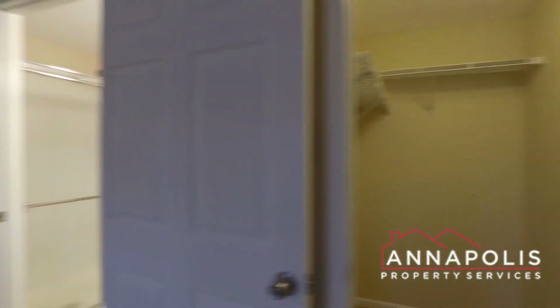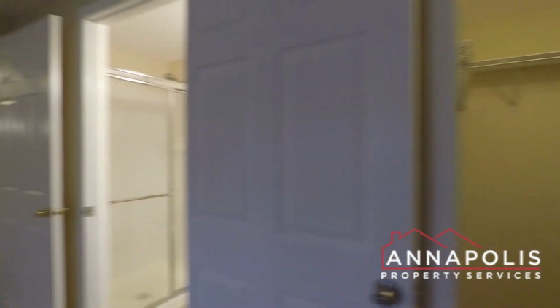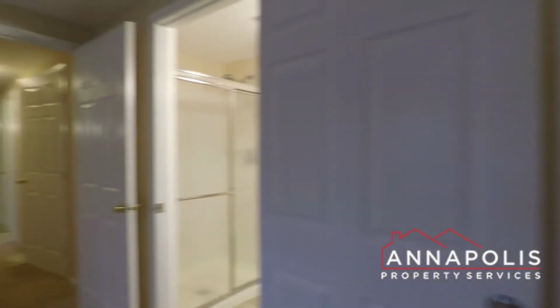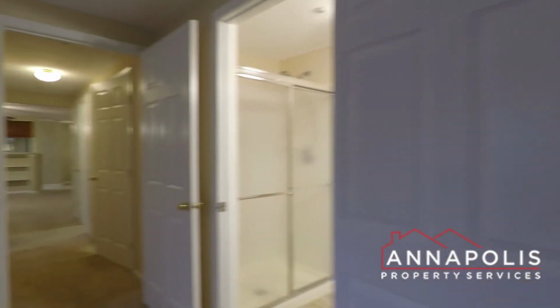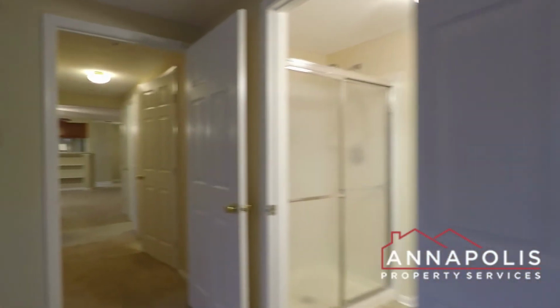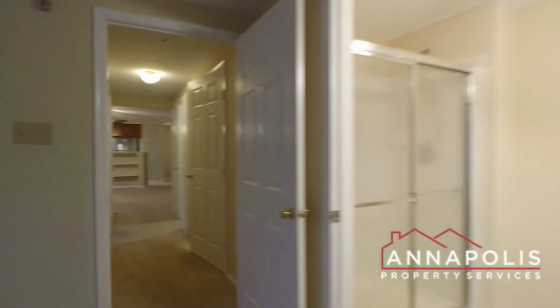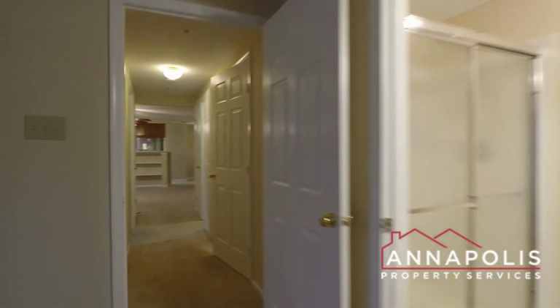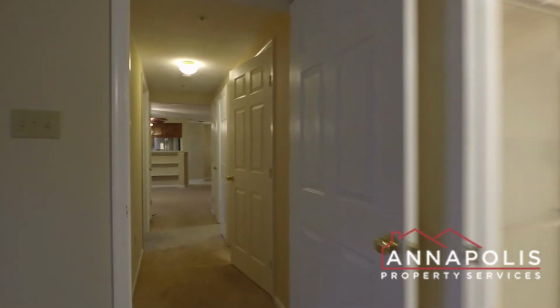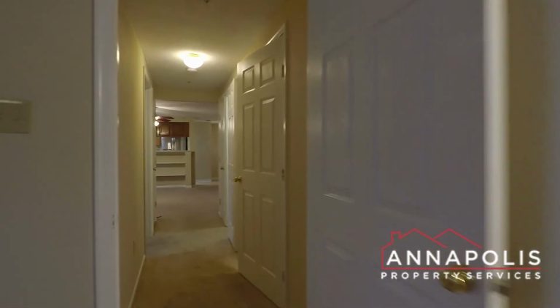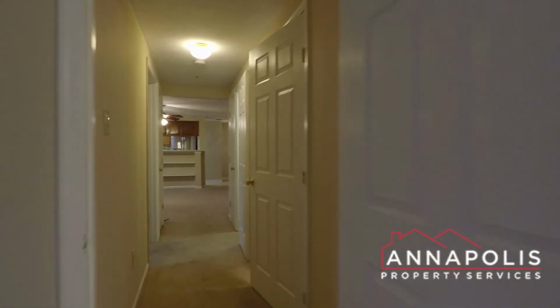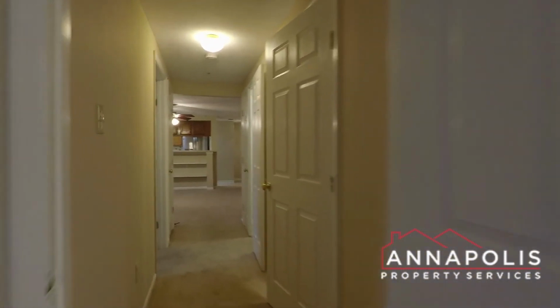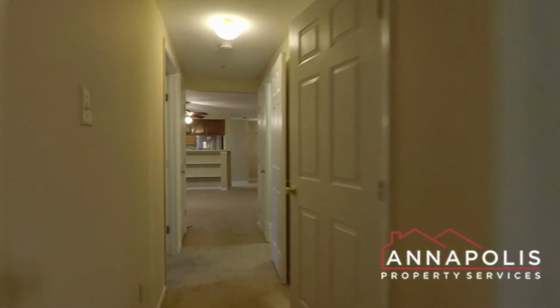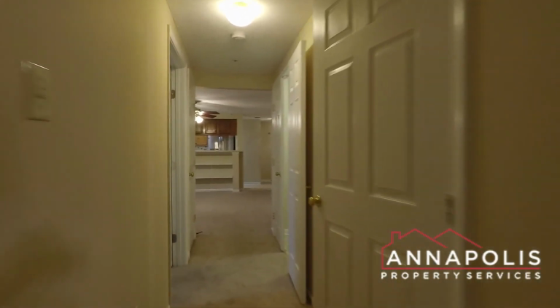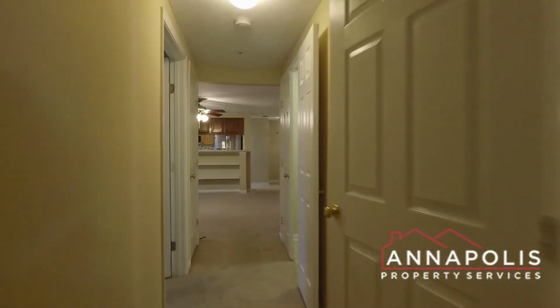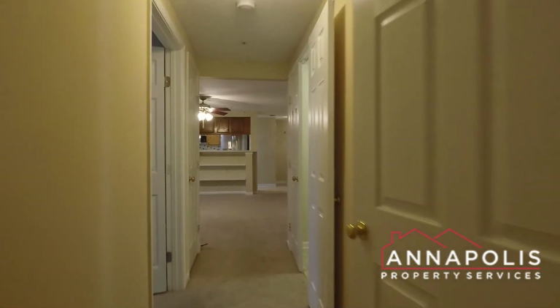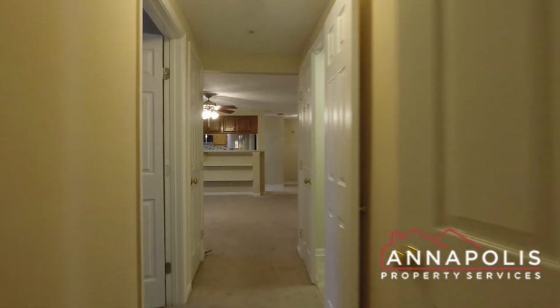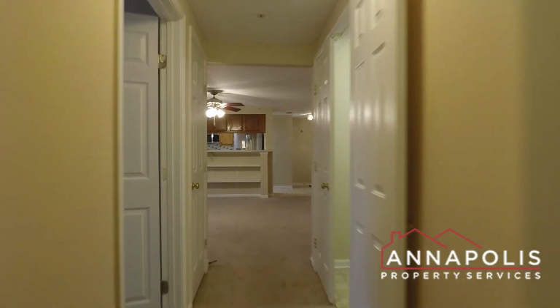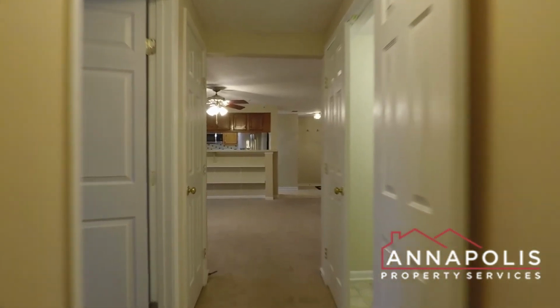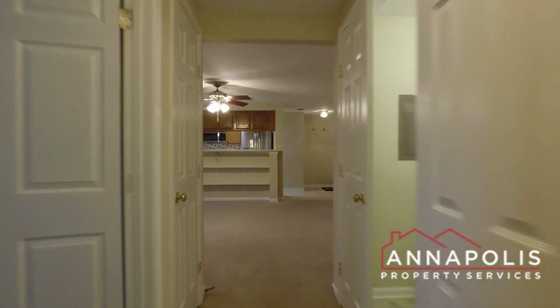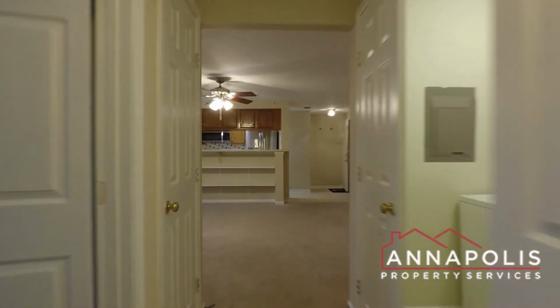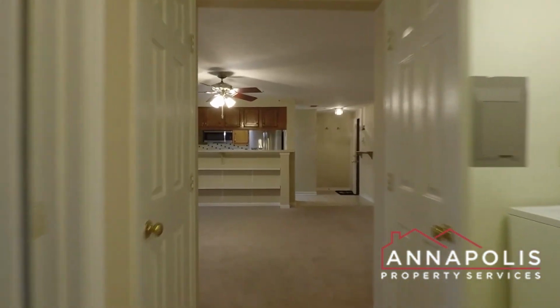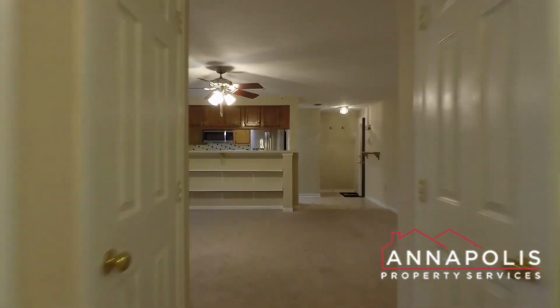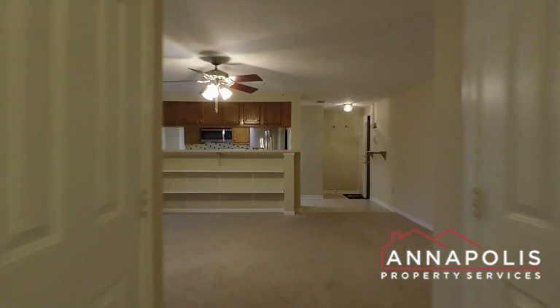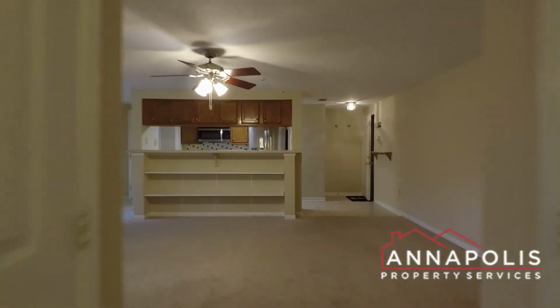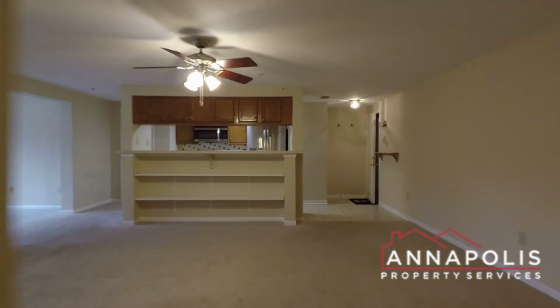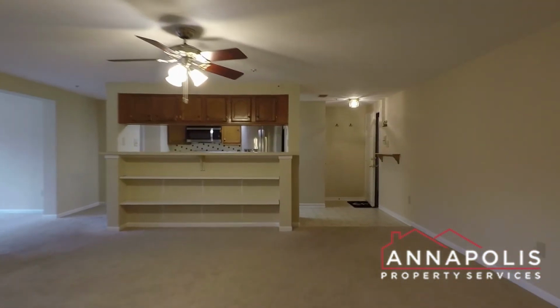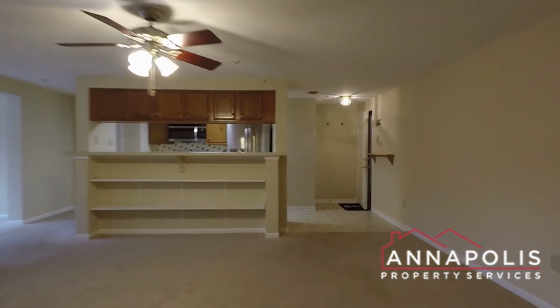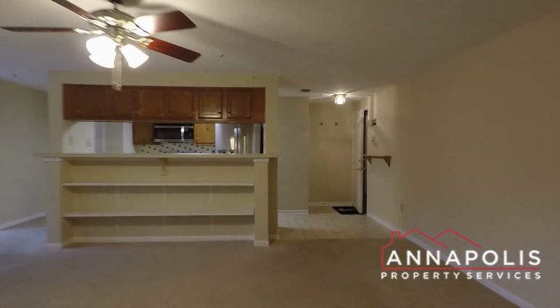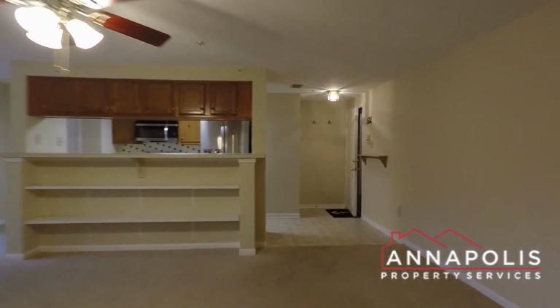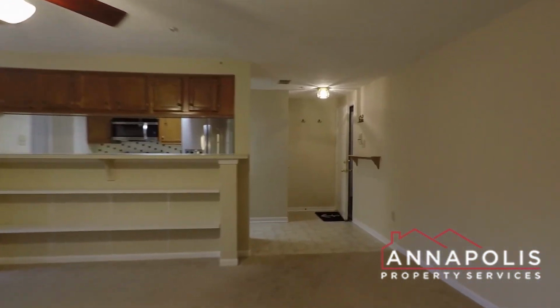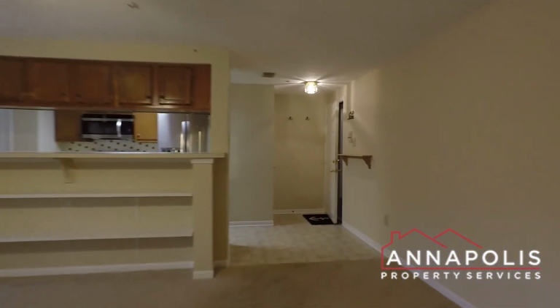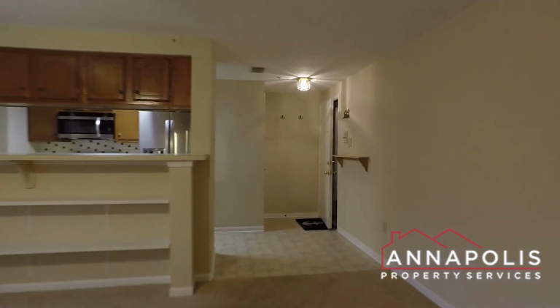That really concludes the walk-through tour of 626 Jupiter Hills Court, here in the Deep Creek Commons community of Arnold.